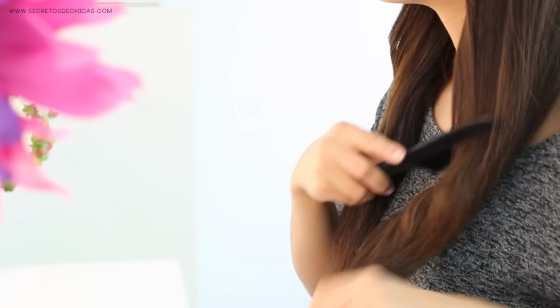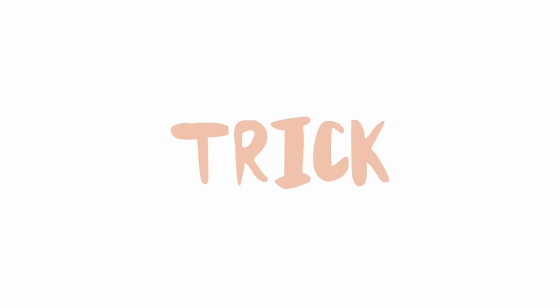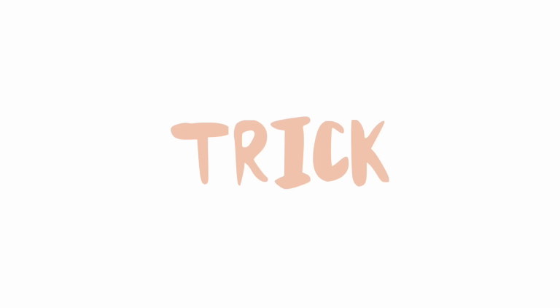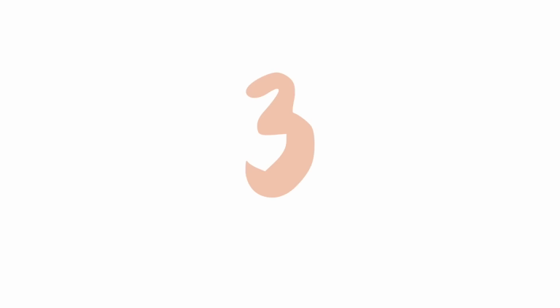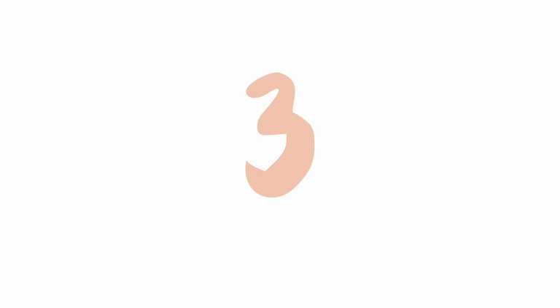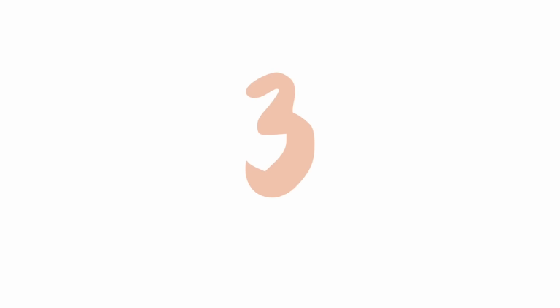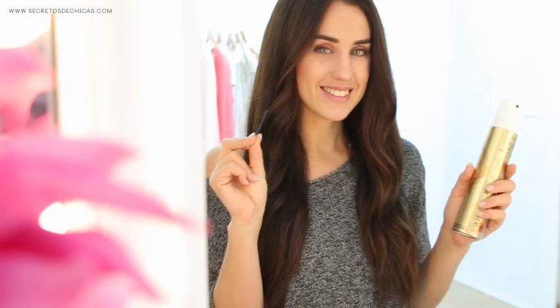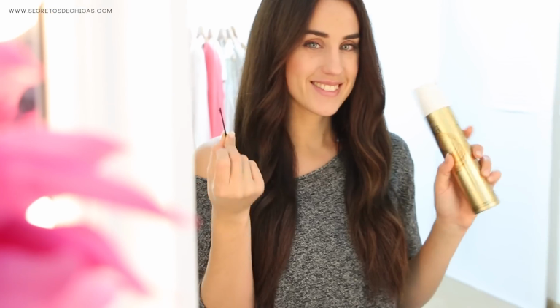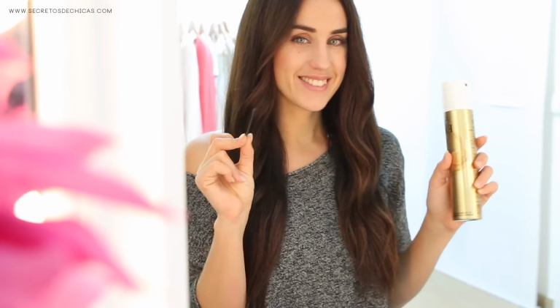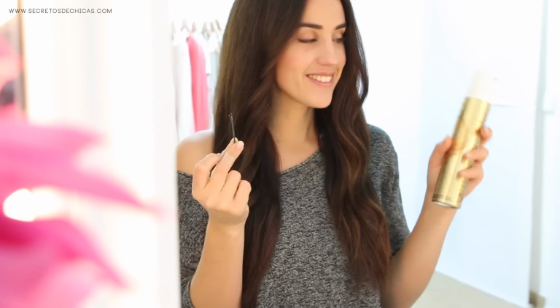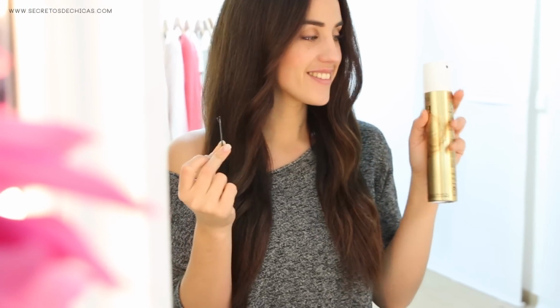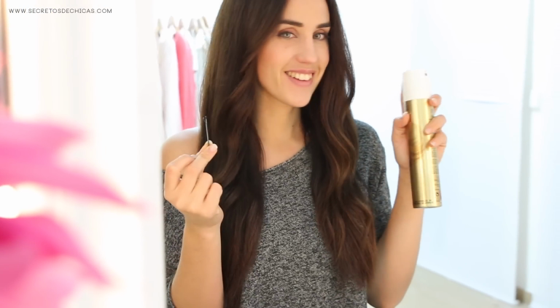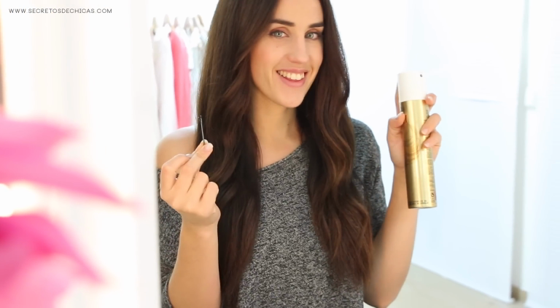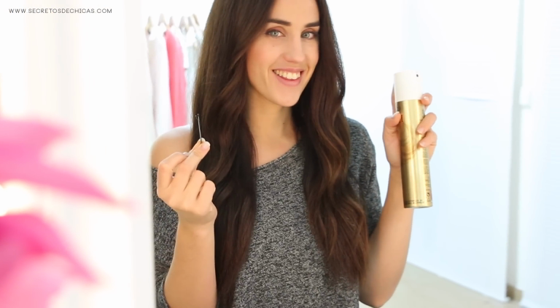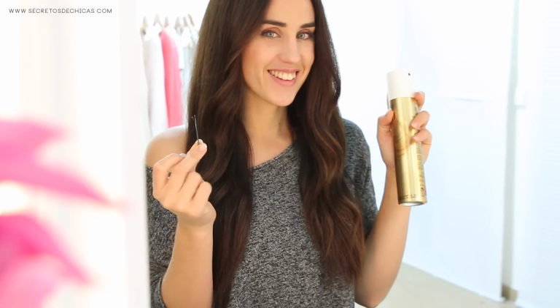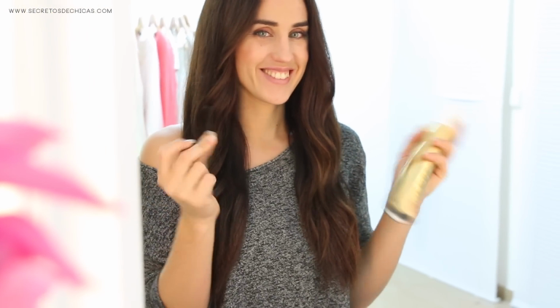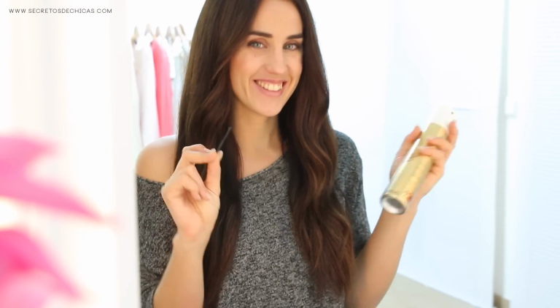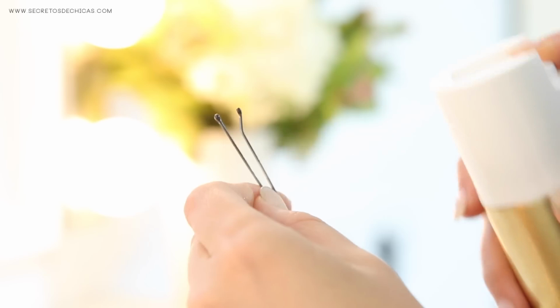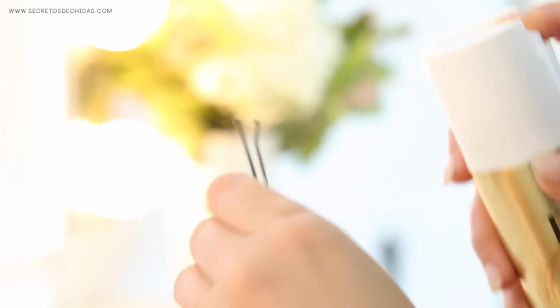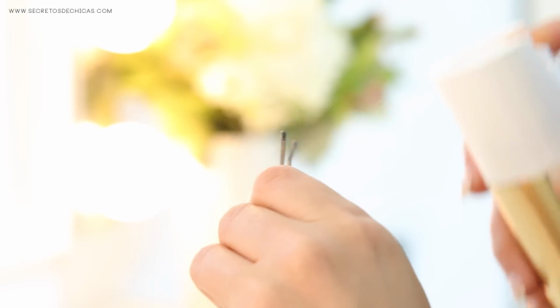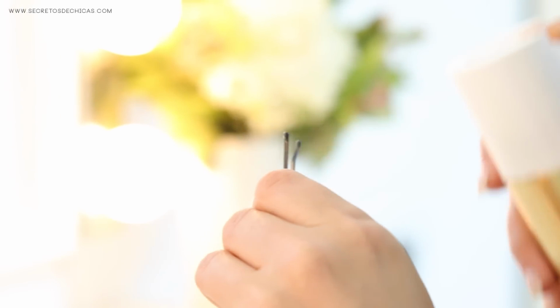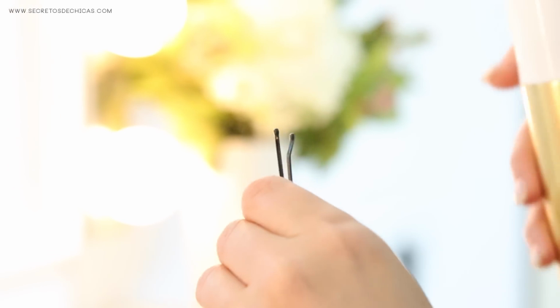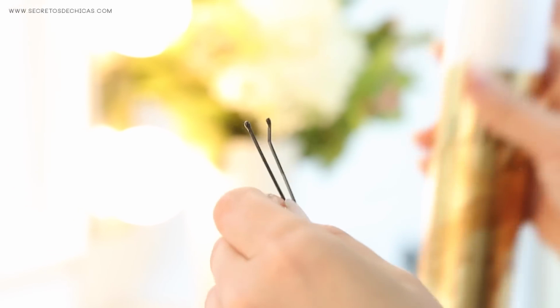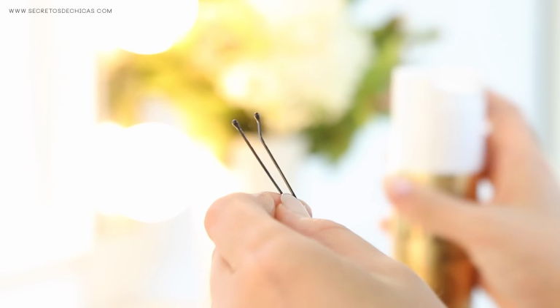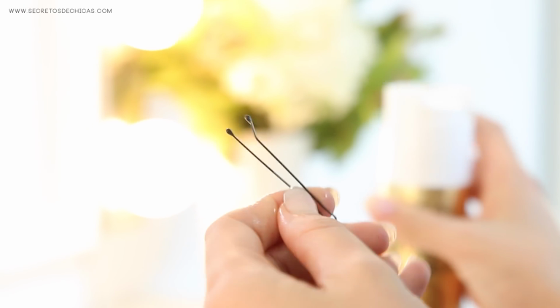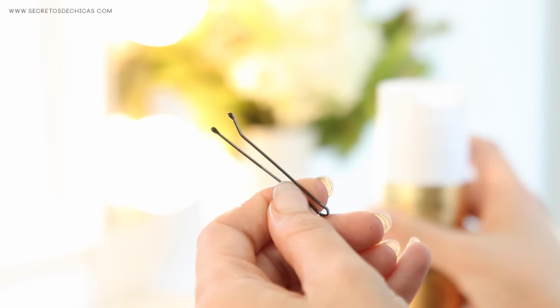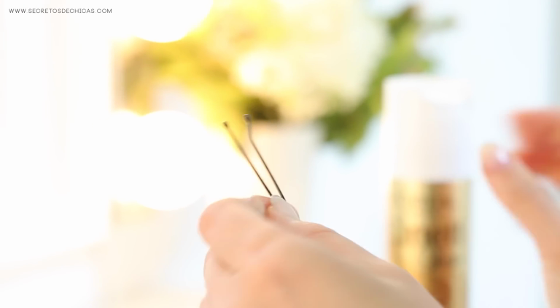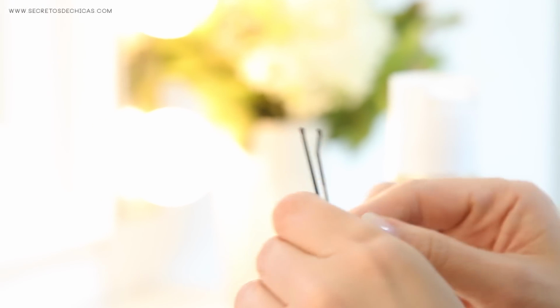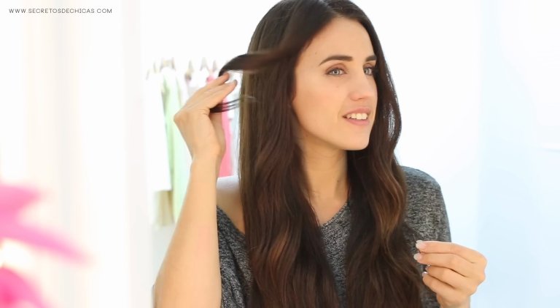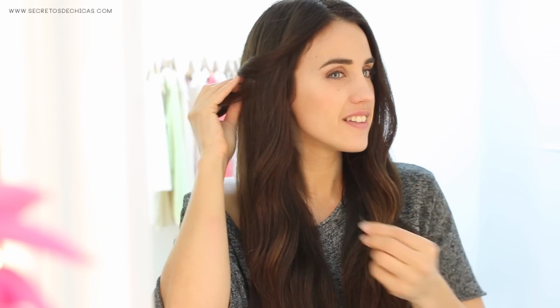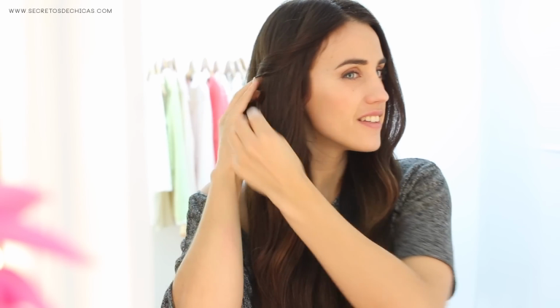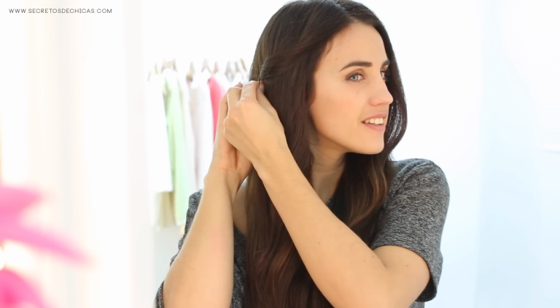Trick number three: apply some hairspray to your bobby pins and hair pins before using them. That way you will ensure better gripping and they will stay in place.